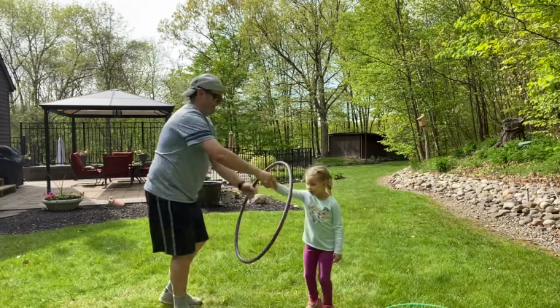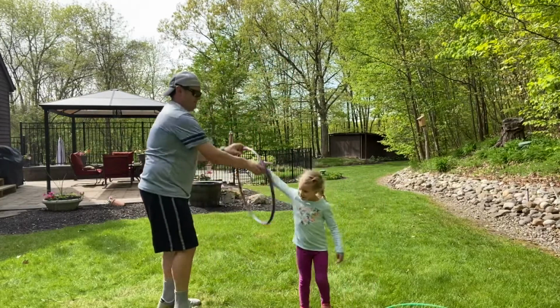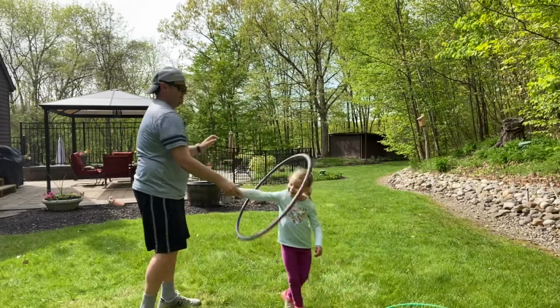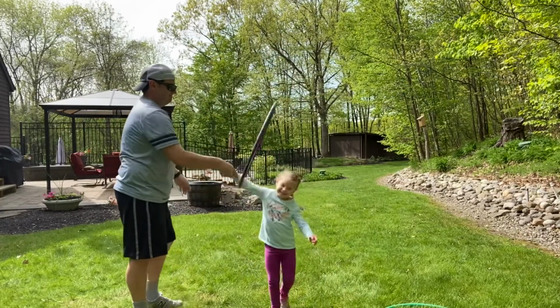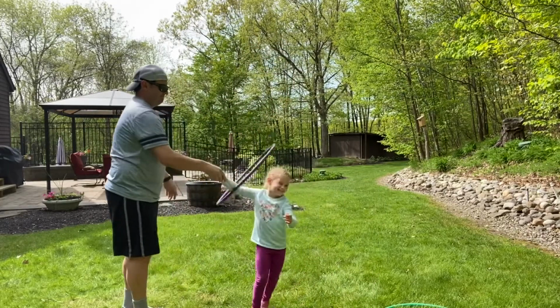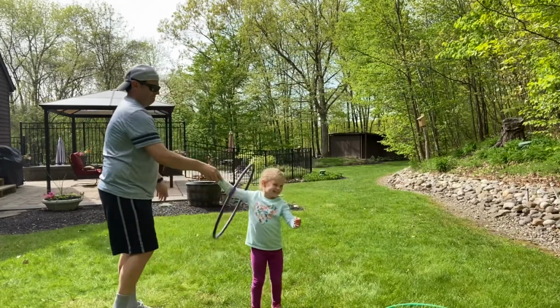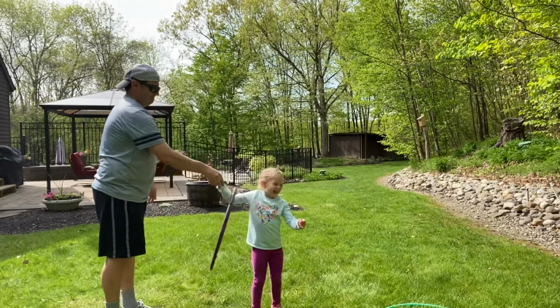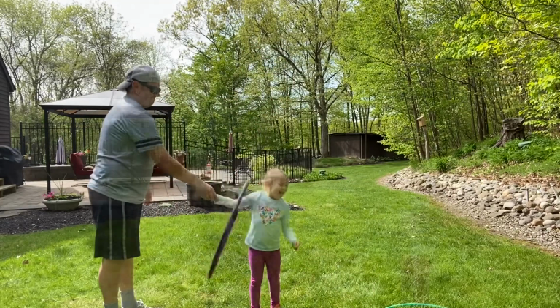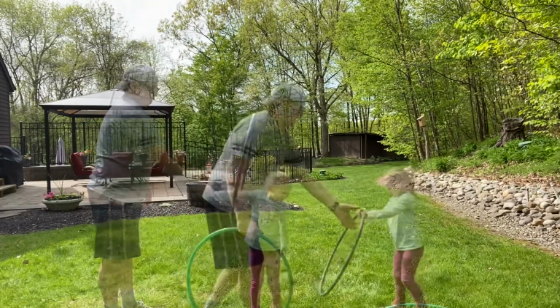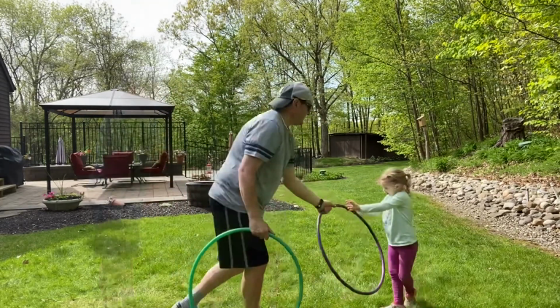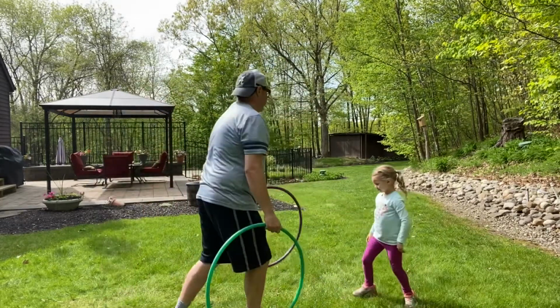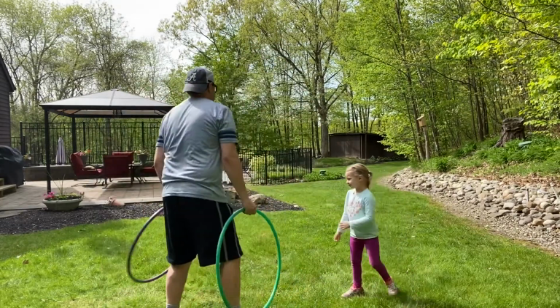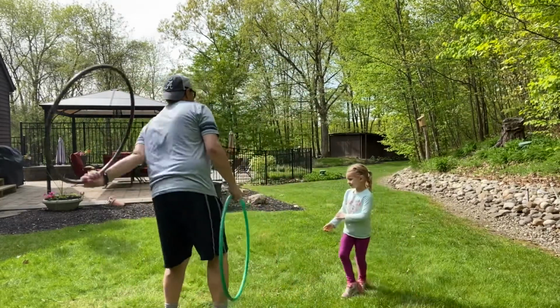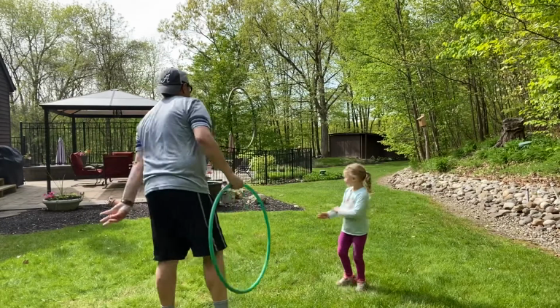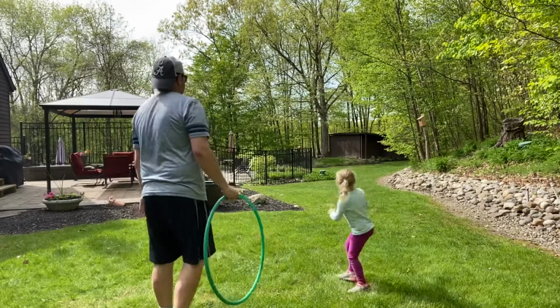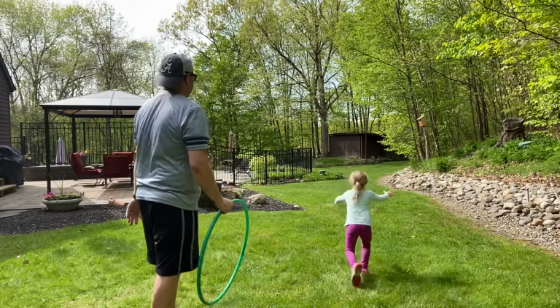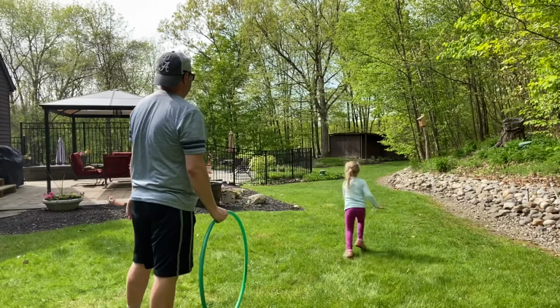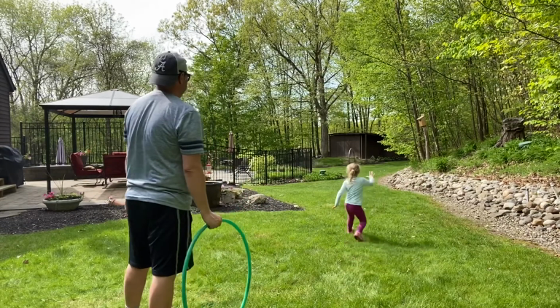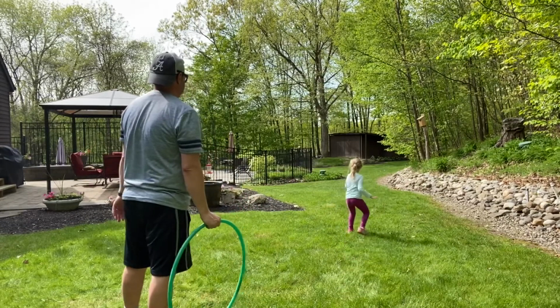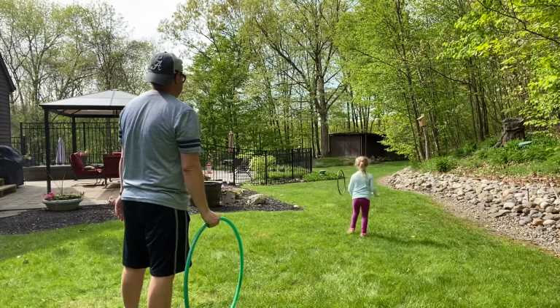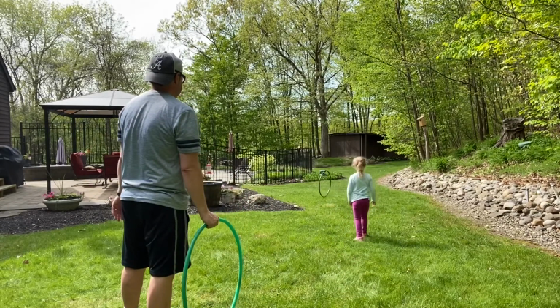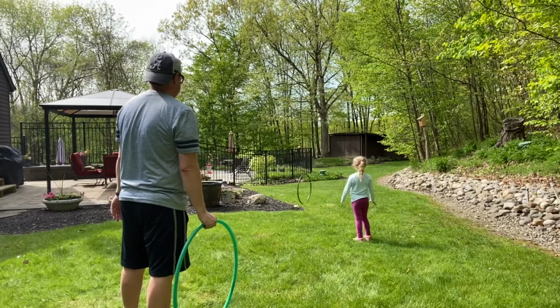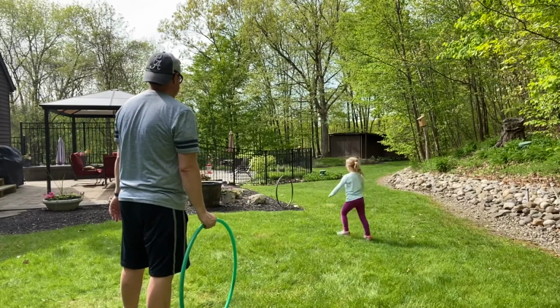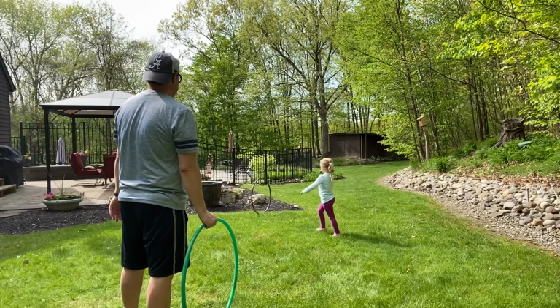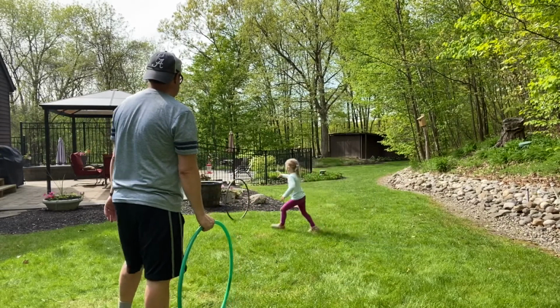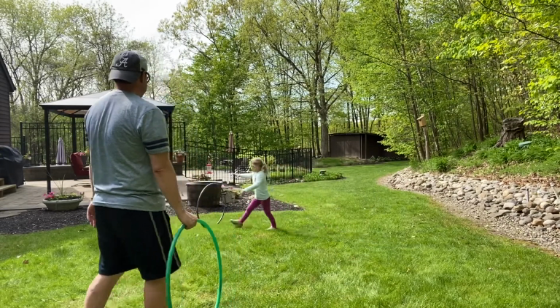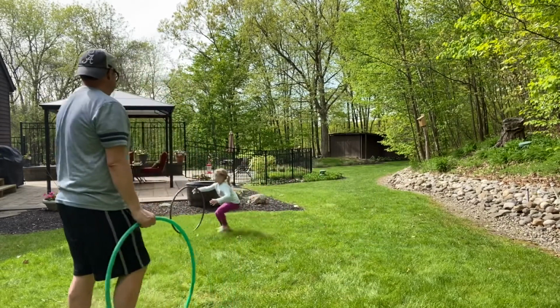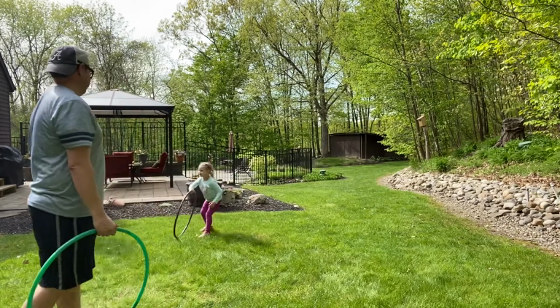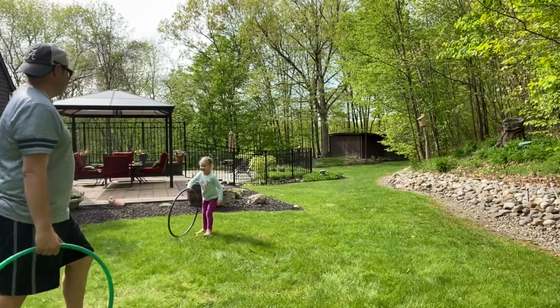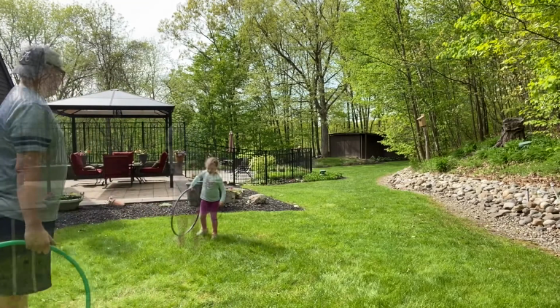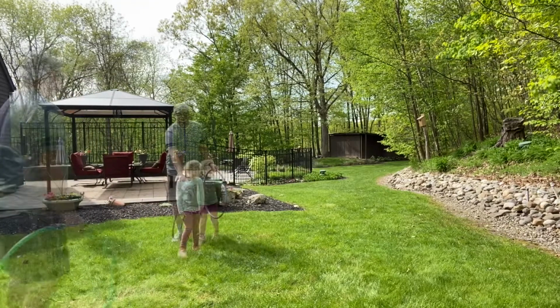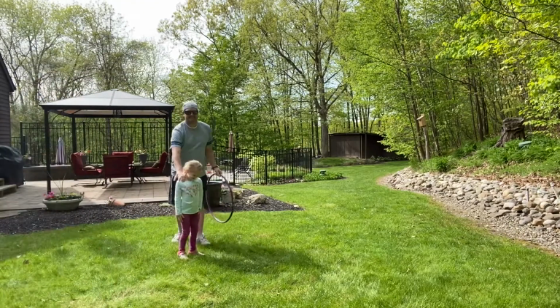Hold hands to help spin the hoop. Create a lot of backspin when tossing the hoop so it rolls back. This is called walk the dog.